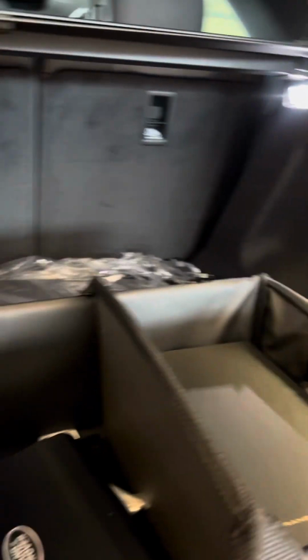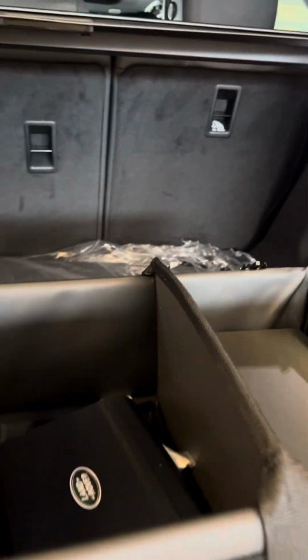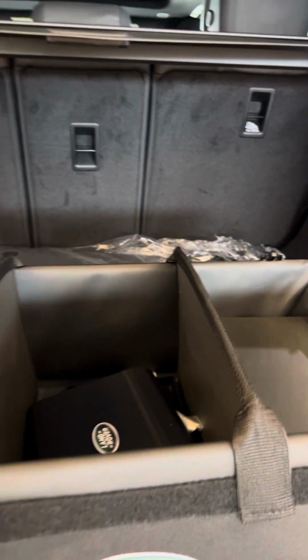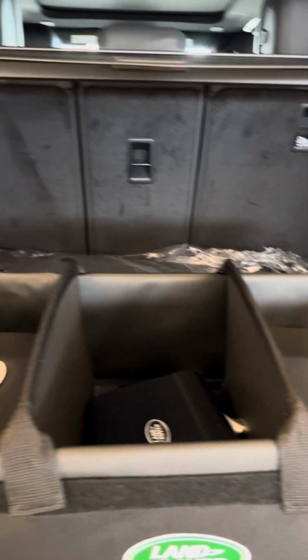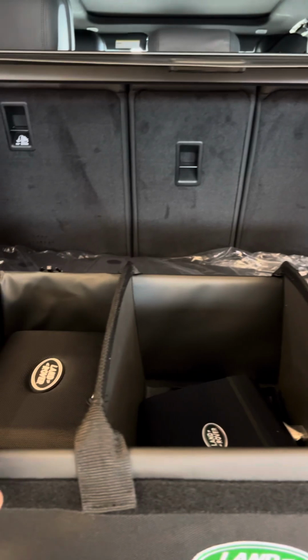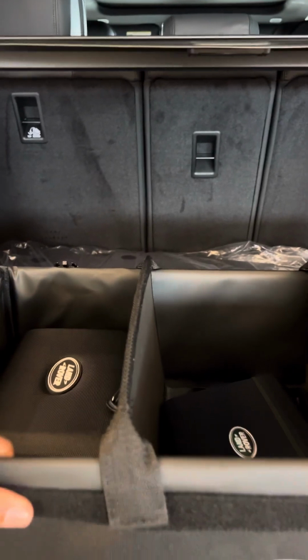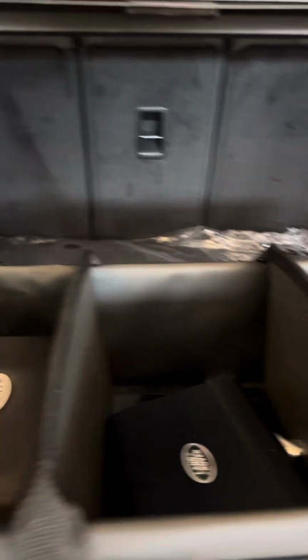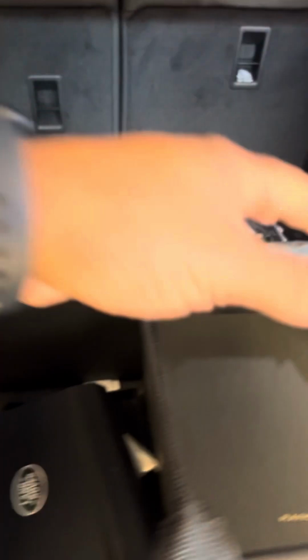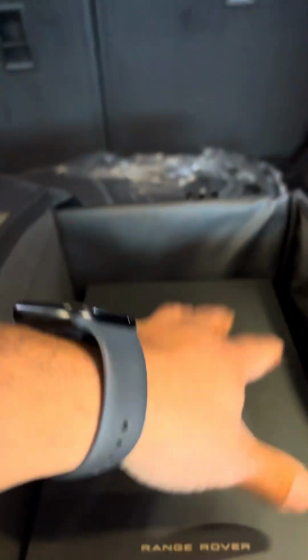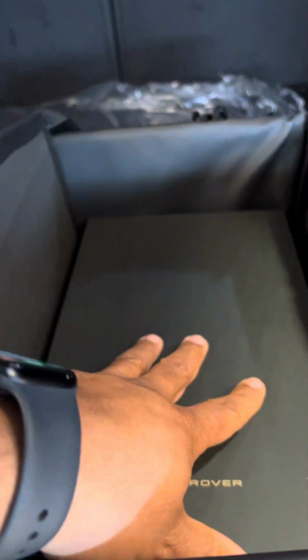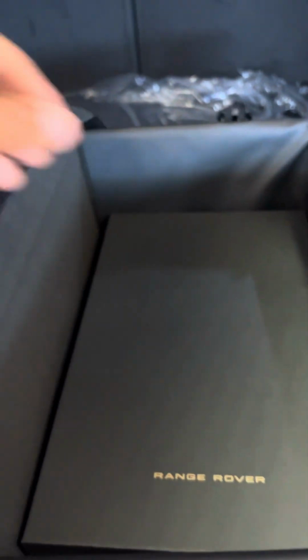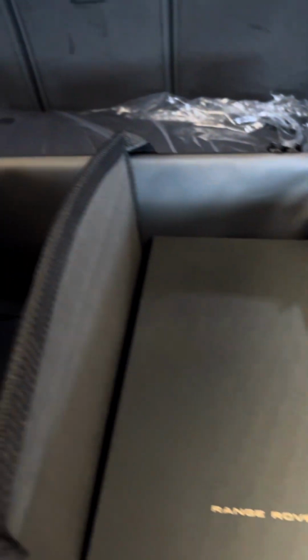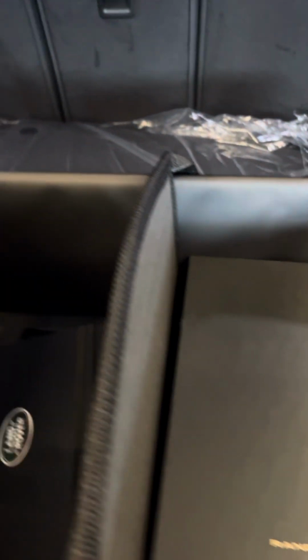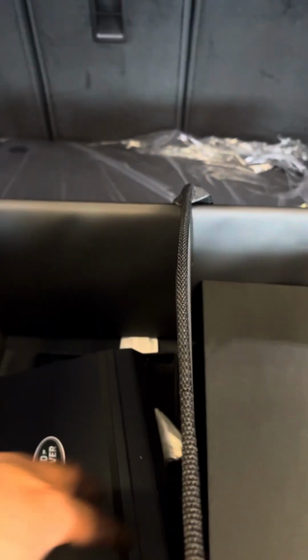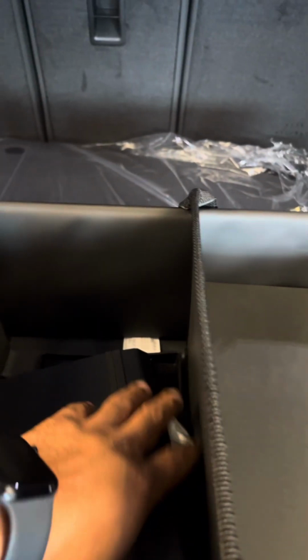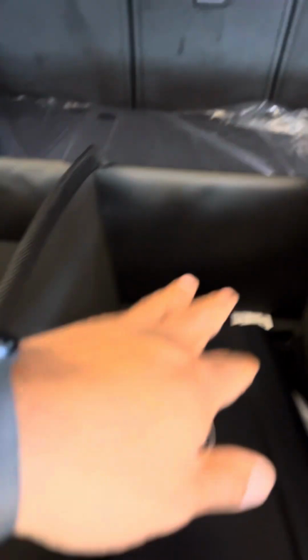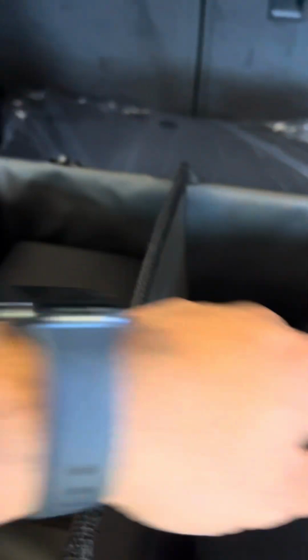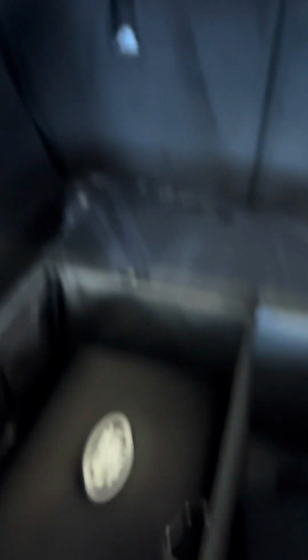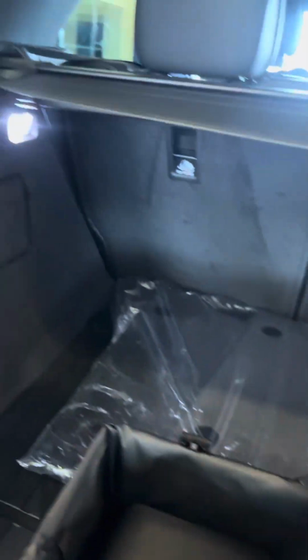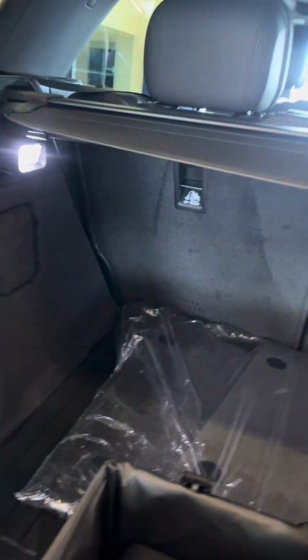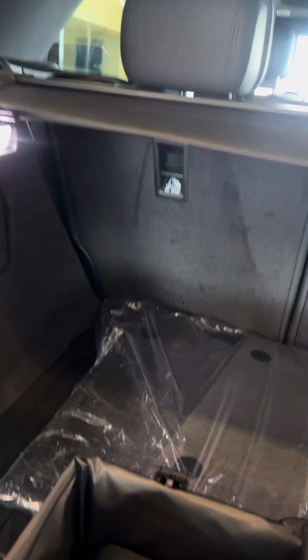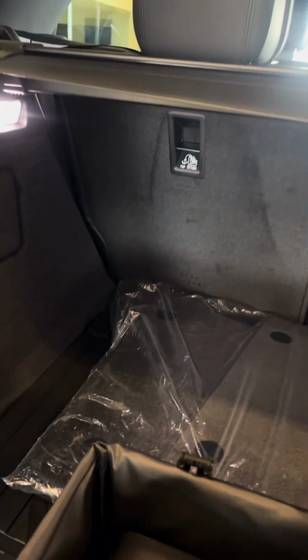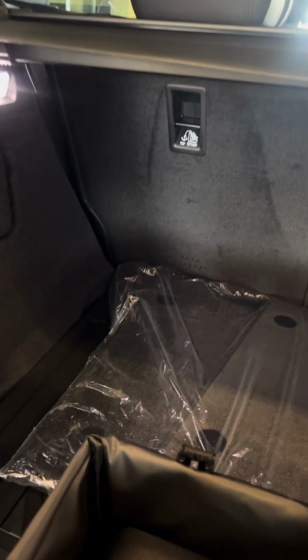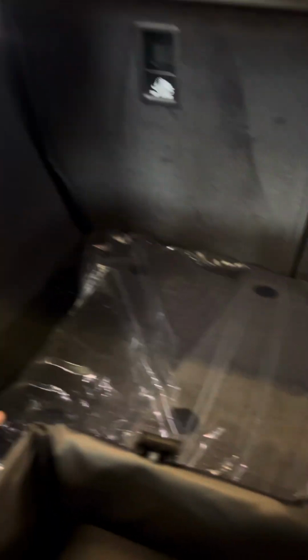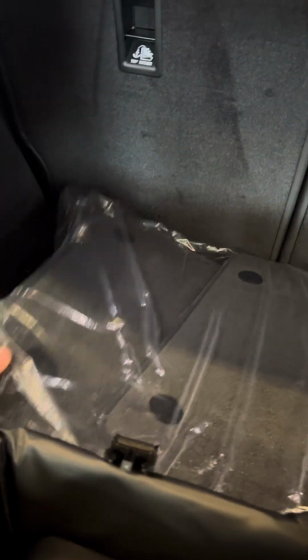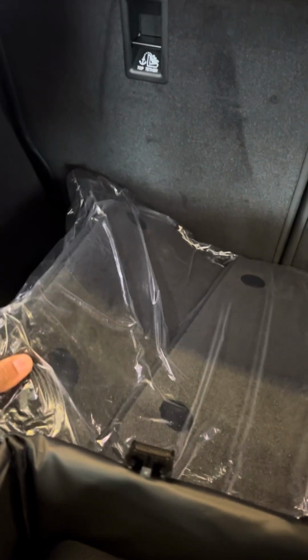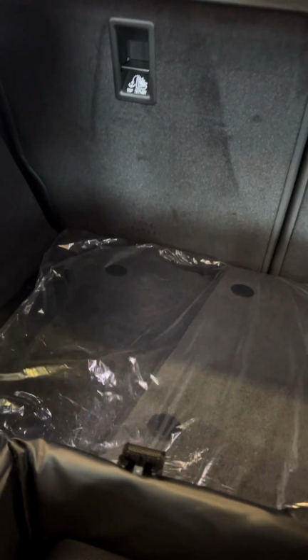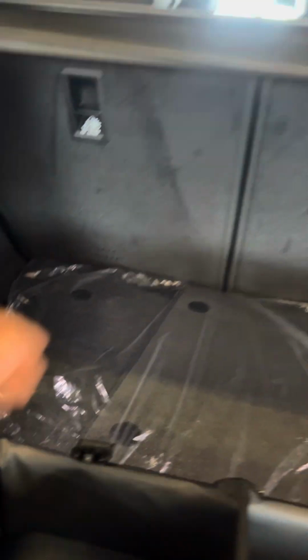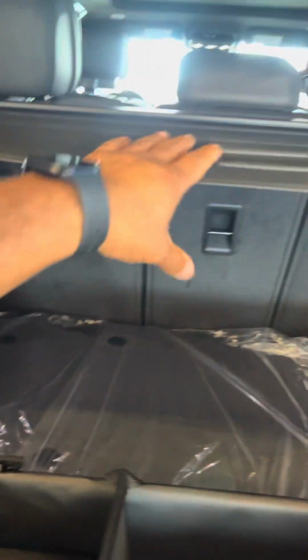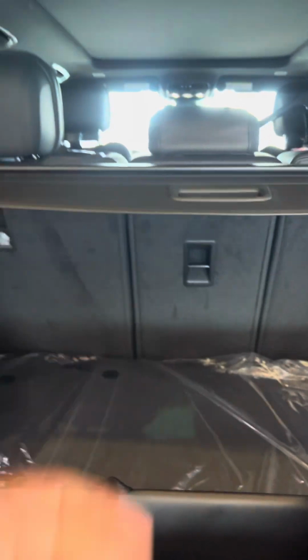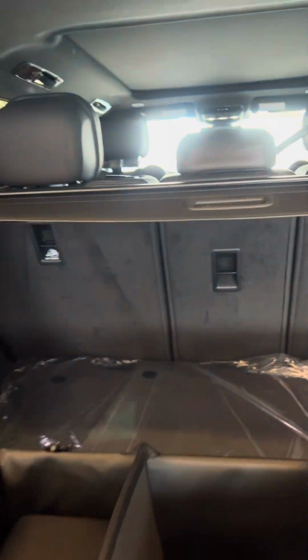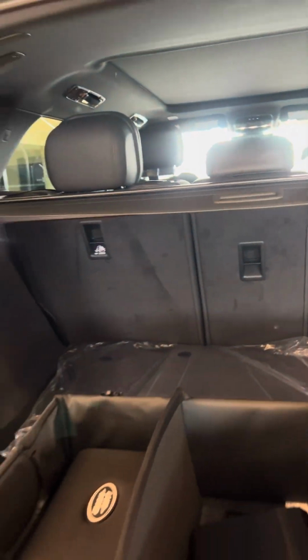And then just a couple other goodies here: storage tote, Range Rover mug, and keychain. Owner's manuals, all-weather floor liners, and carpeted floor mats as well, along with your tonneau cover.